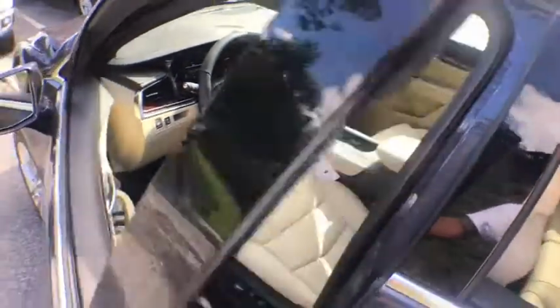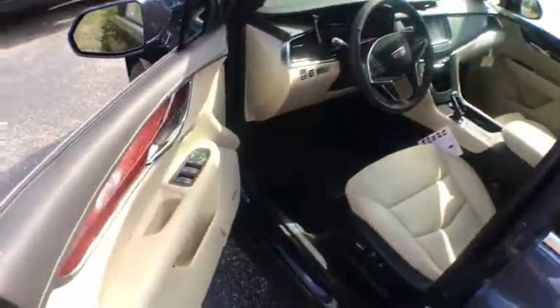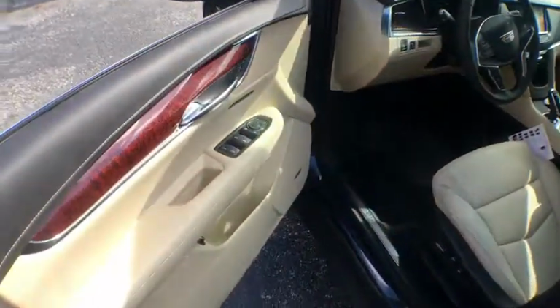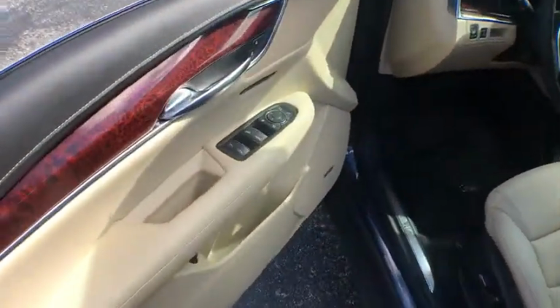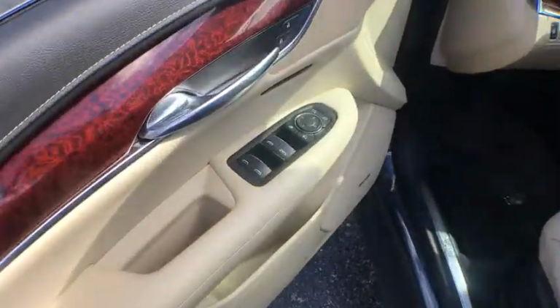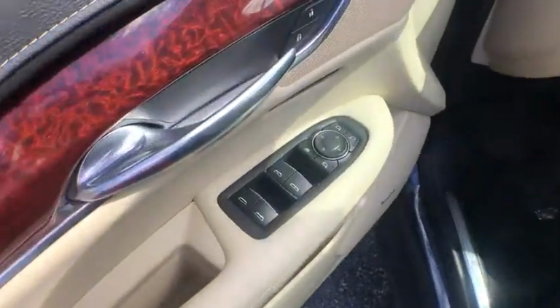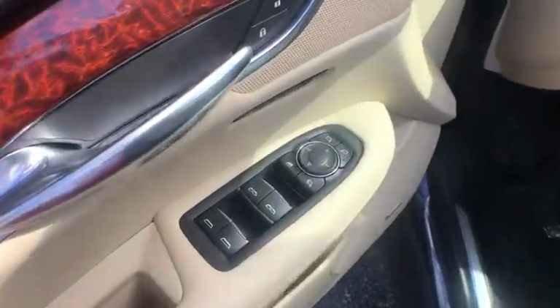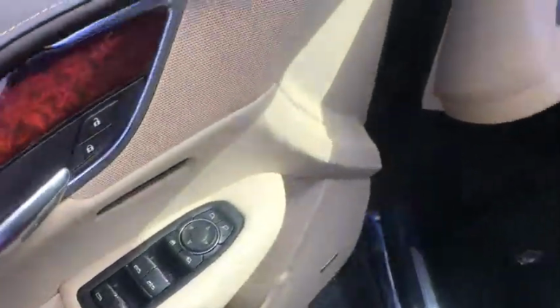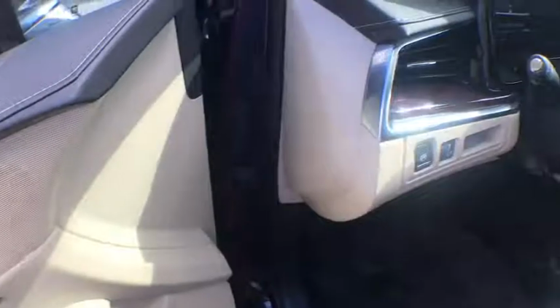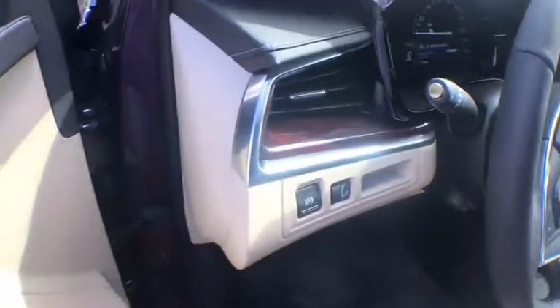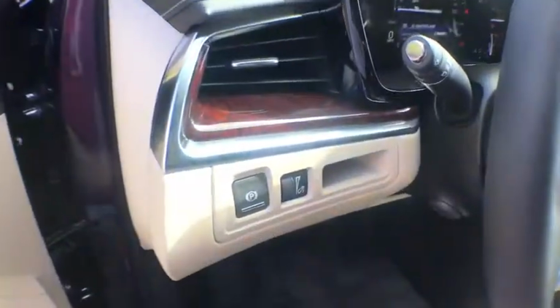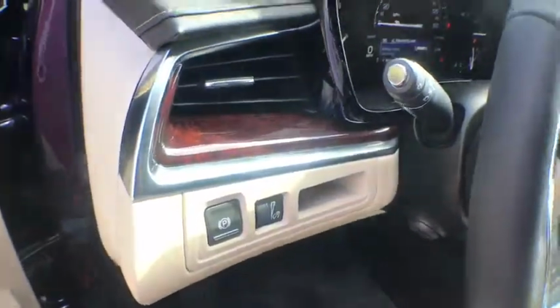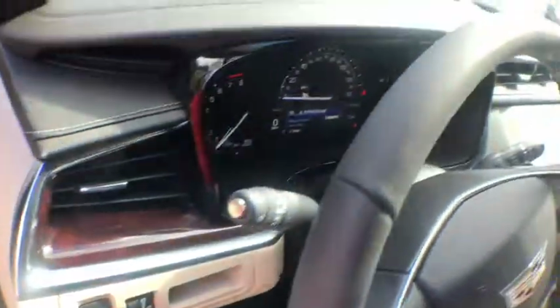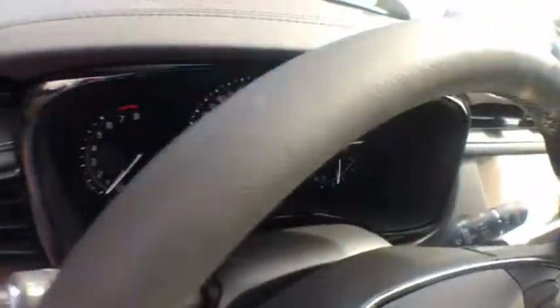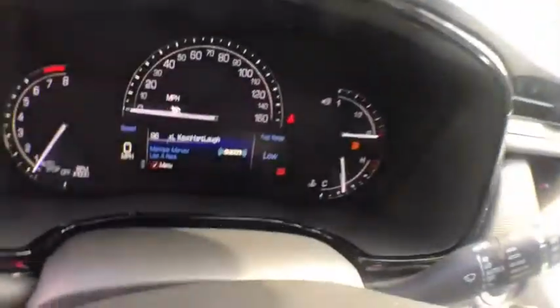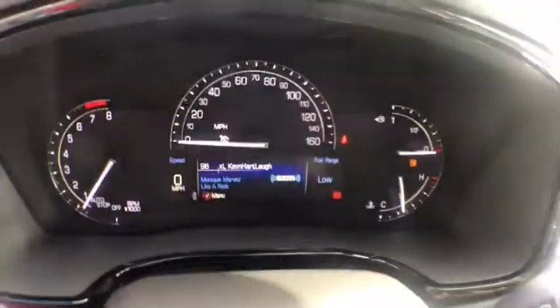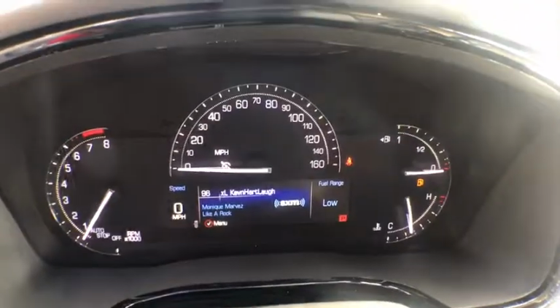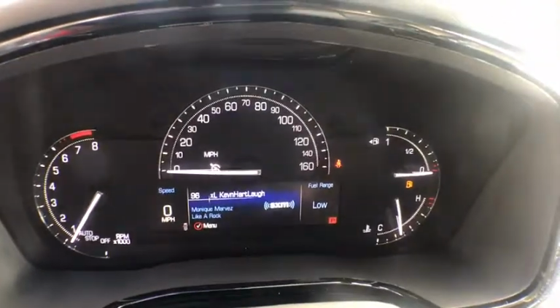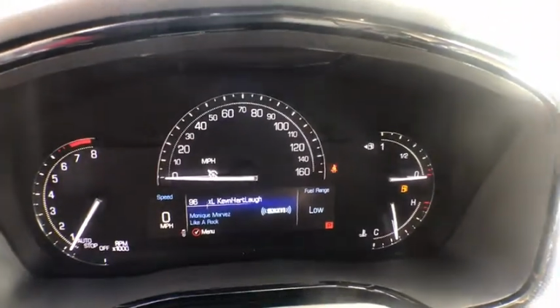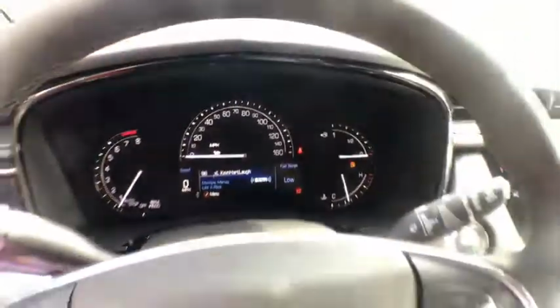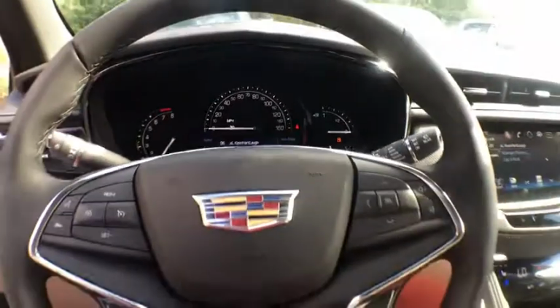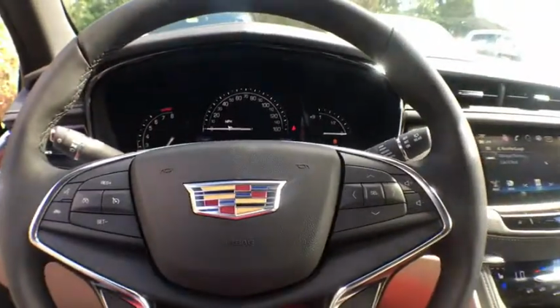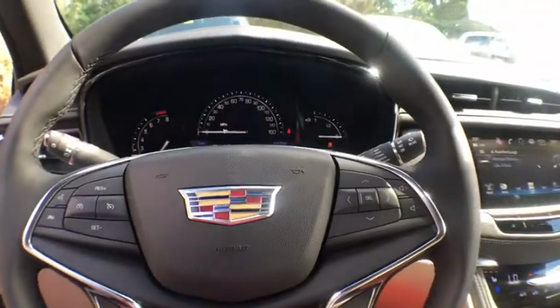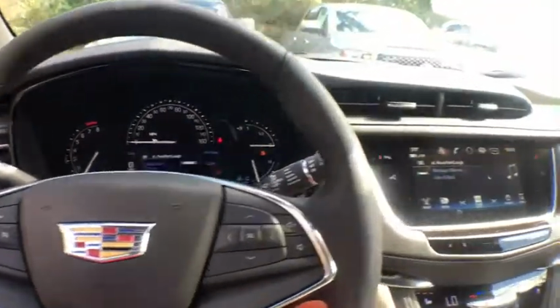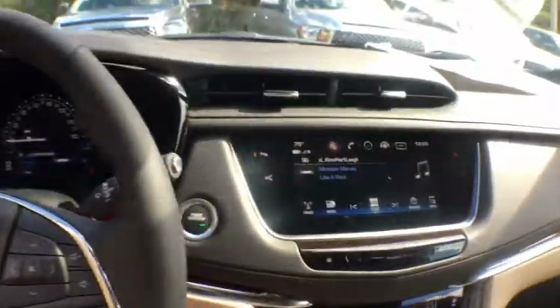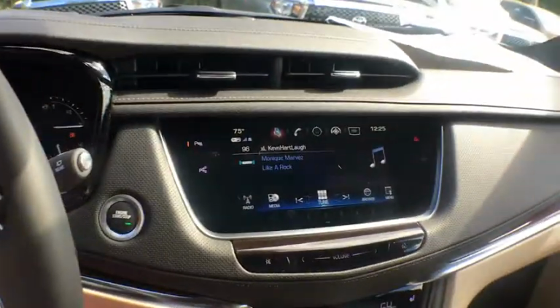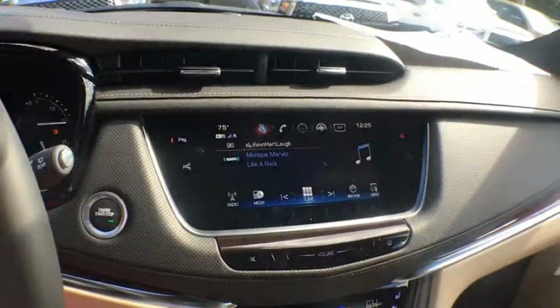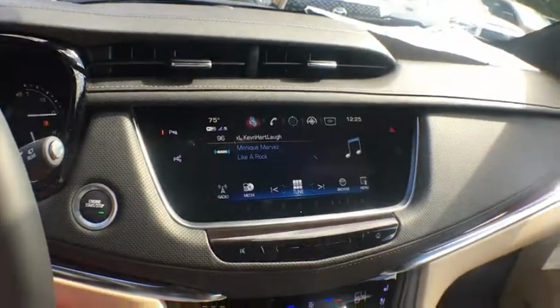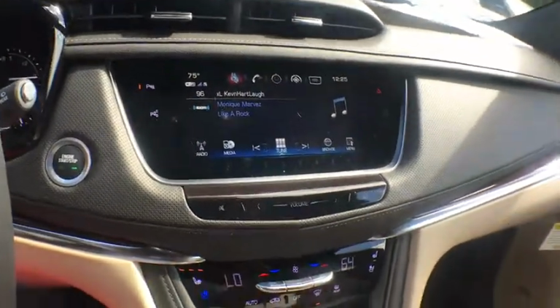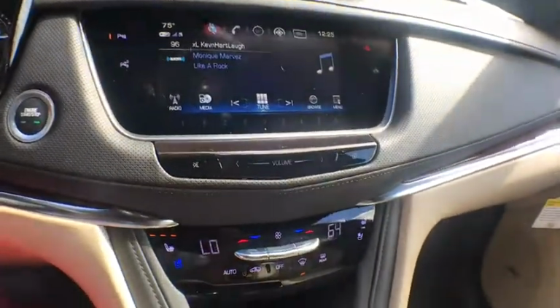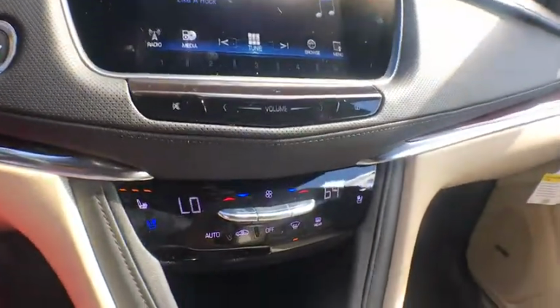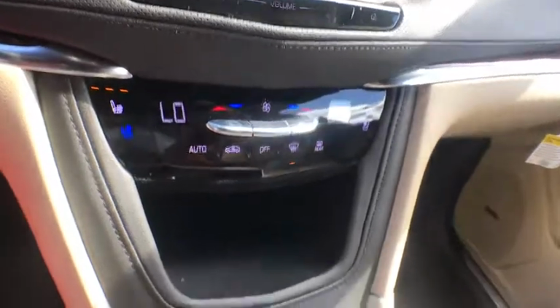Here are some of this vehicle's great options: power liftgate, traction control, power passenger seat, navigation system, dual airbags, leather-wrapped steering wheel, alloy wheels, power steering, four-wheel disc brakes, universal garage door opener.